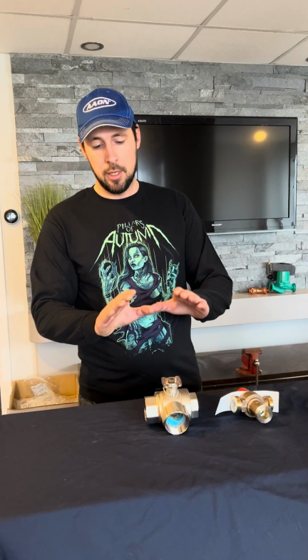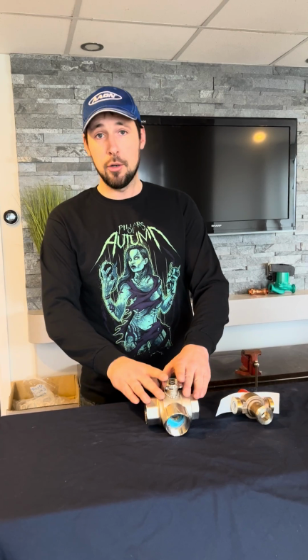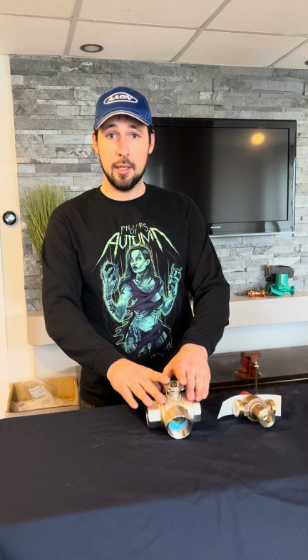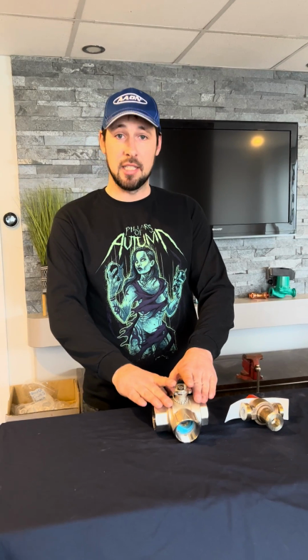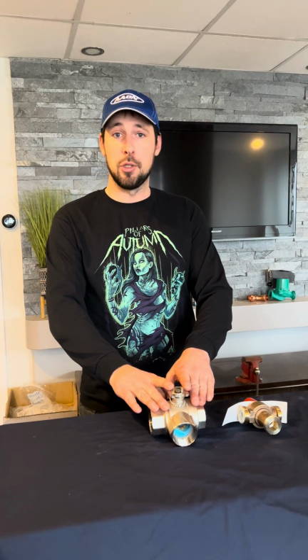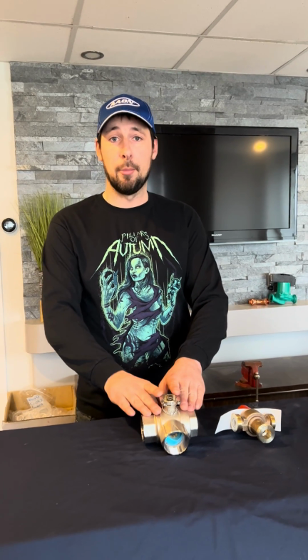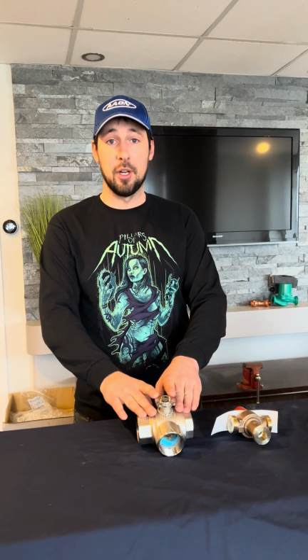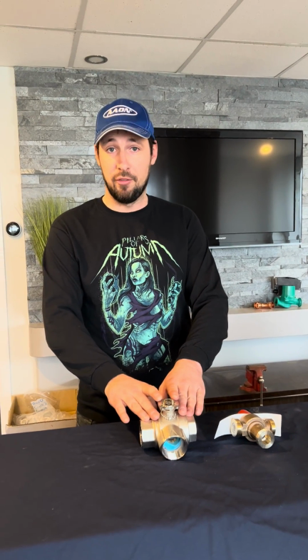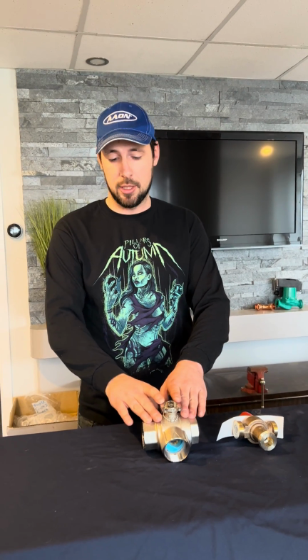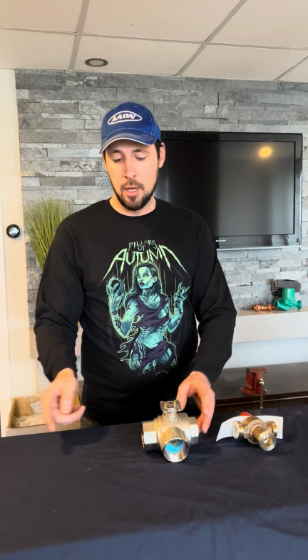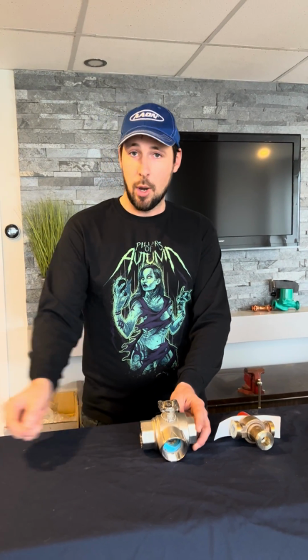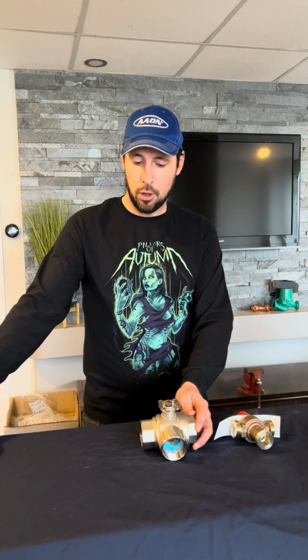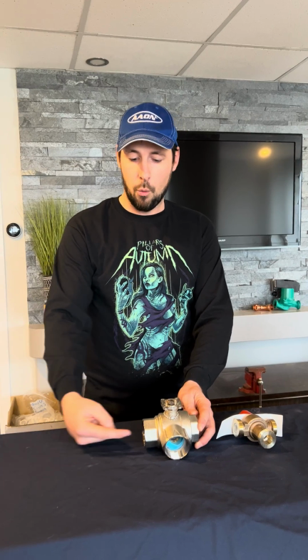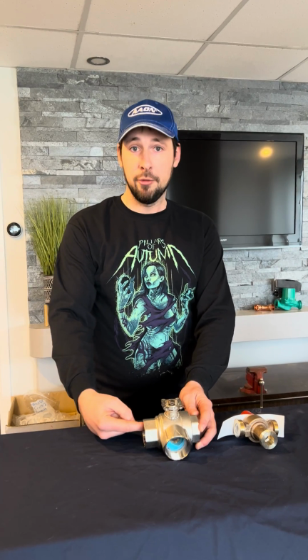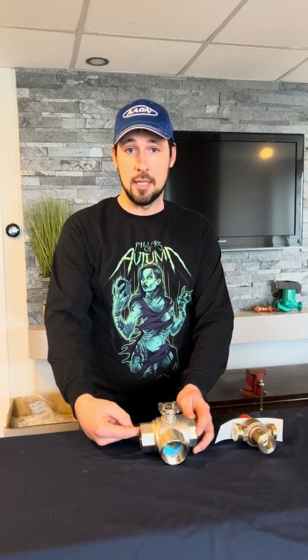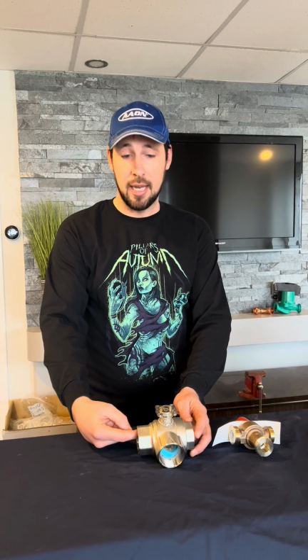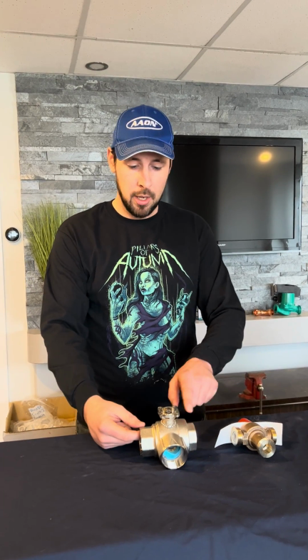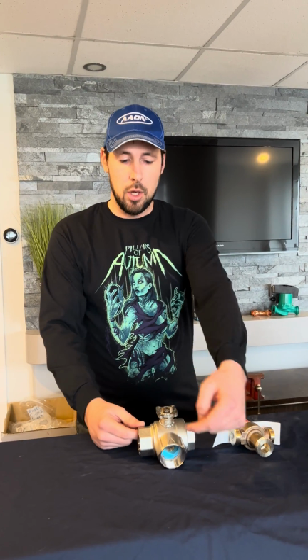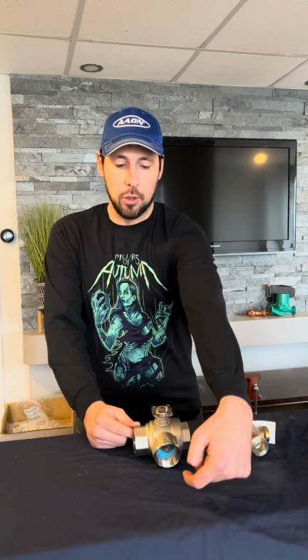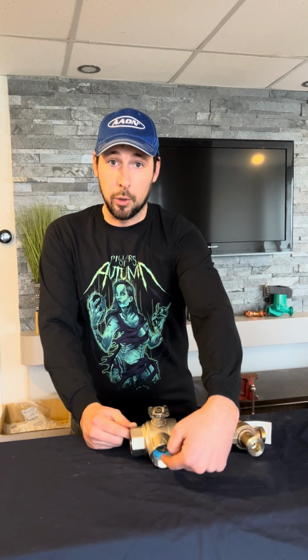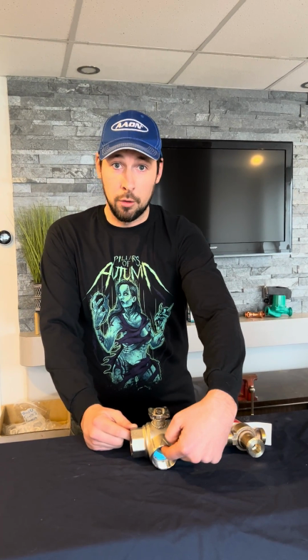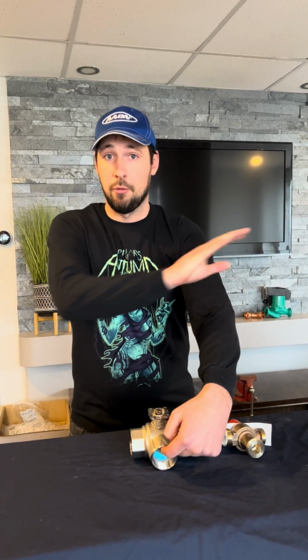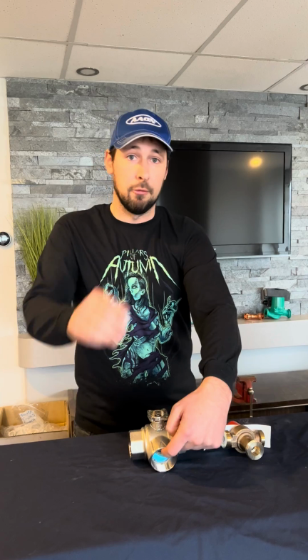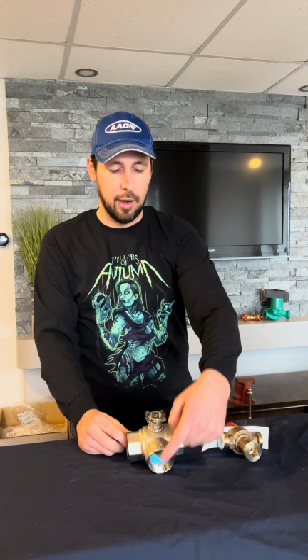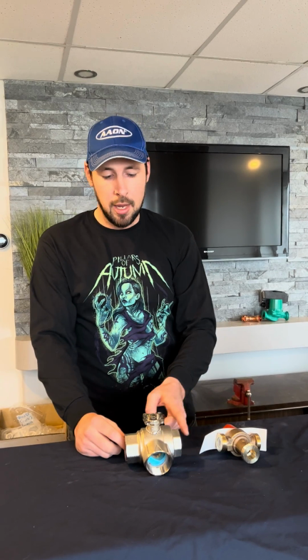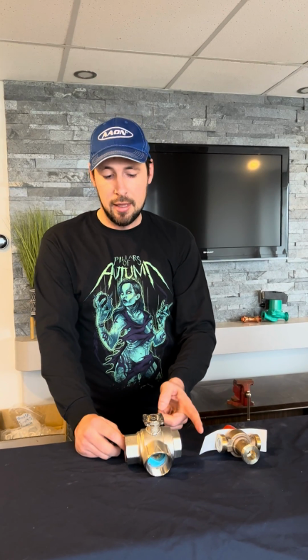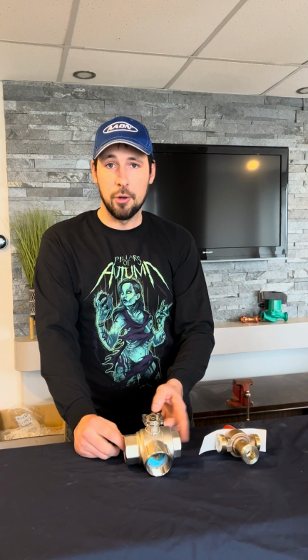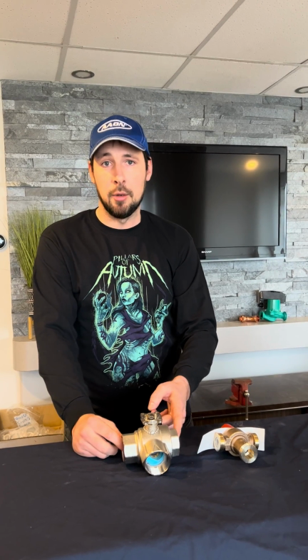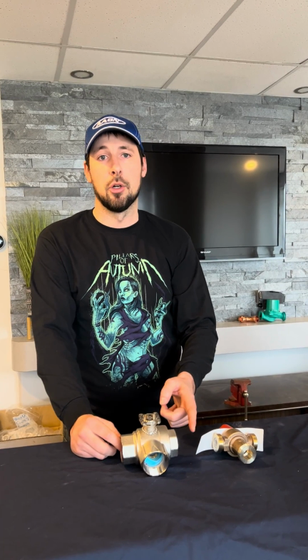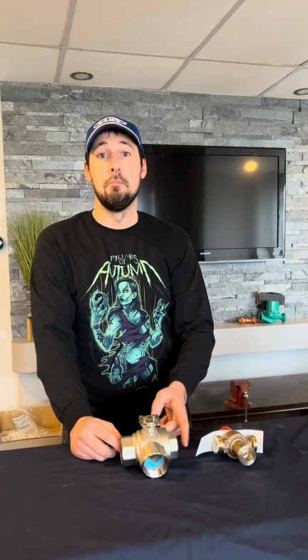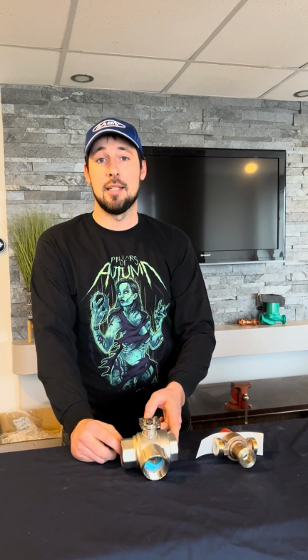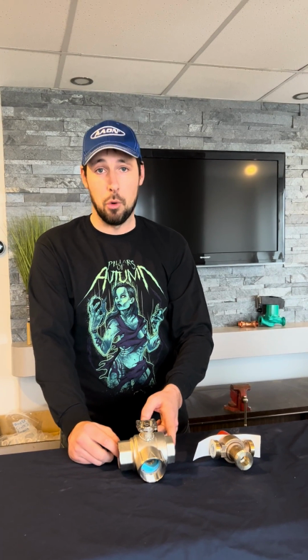In the hydronic mixing valve, which you might remember from a previous episode, you have your hot water from the system coming in. You have your cold return from your in-floor or whatever. And then this over here is your mixed temperature port.